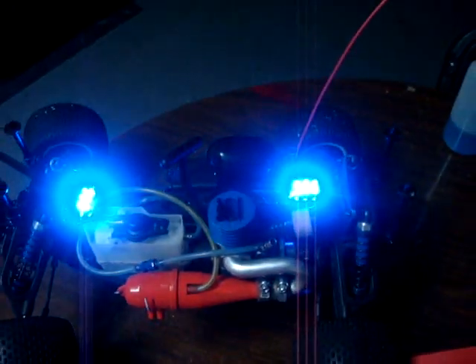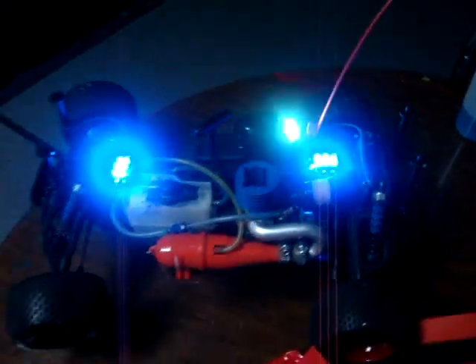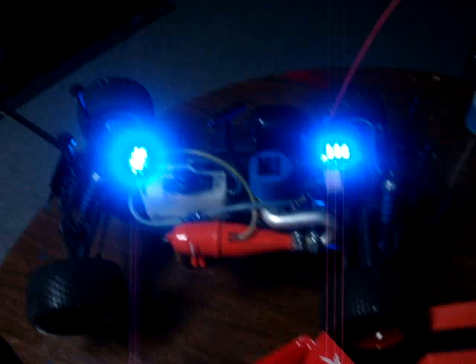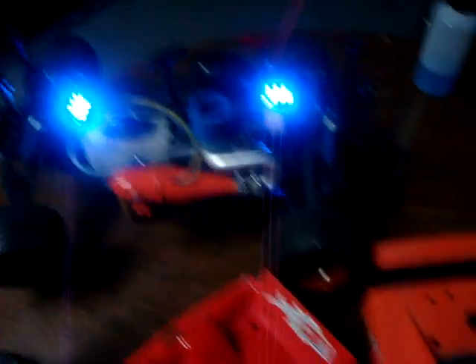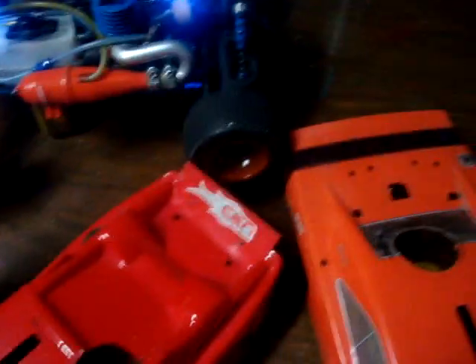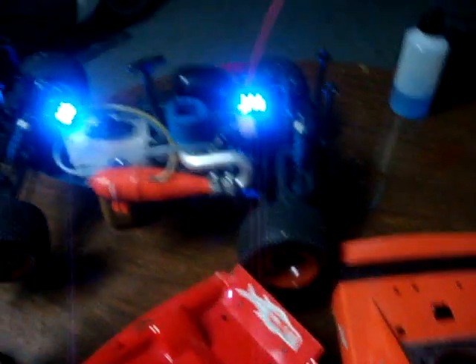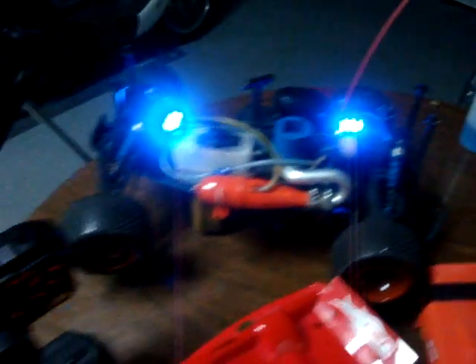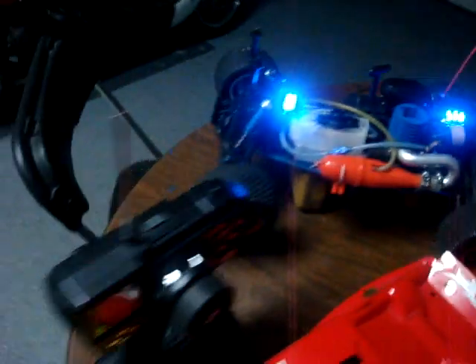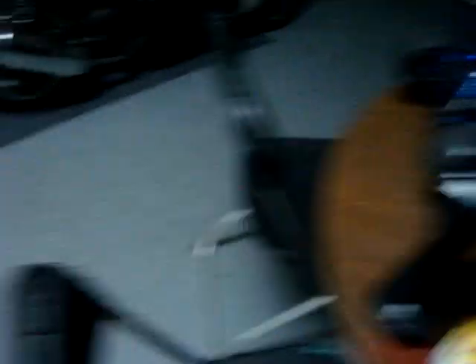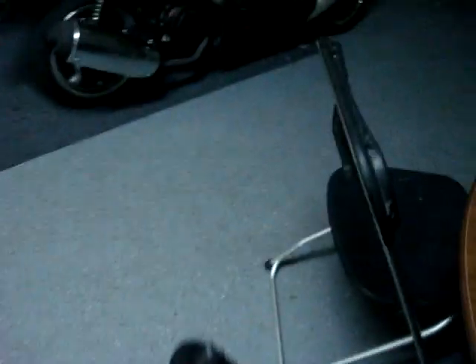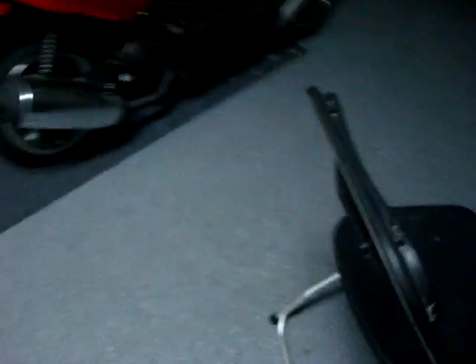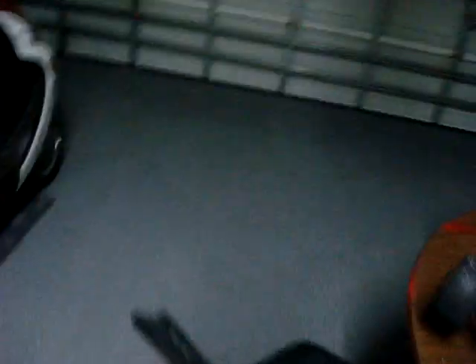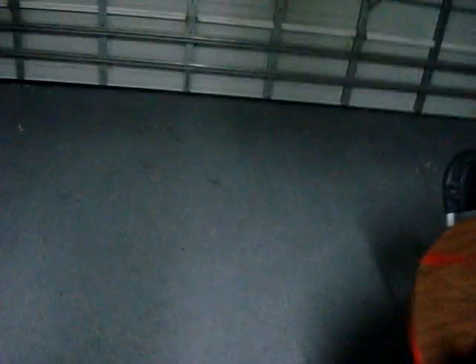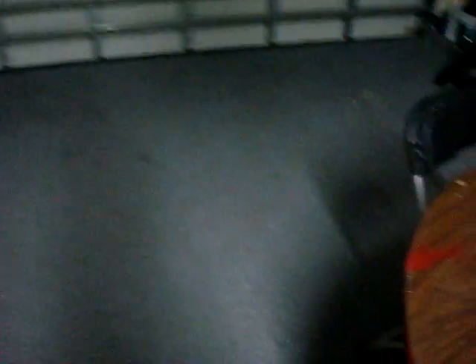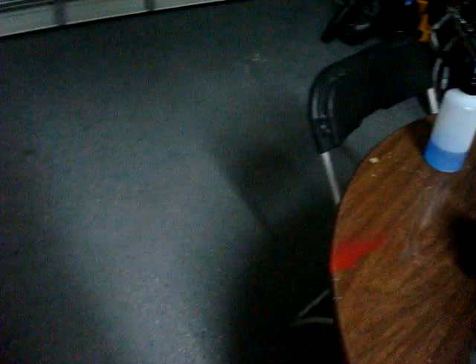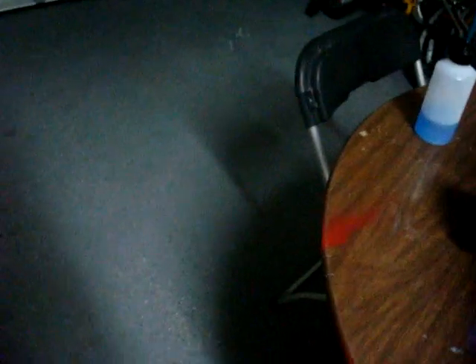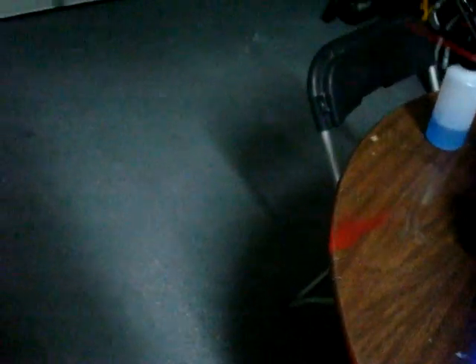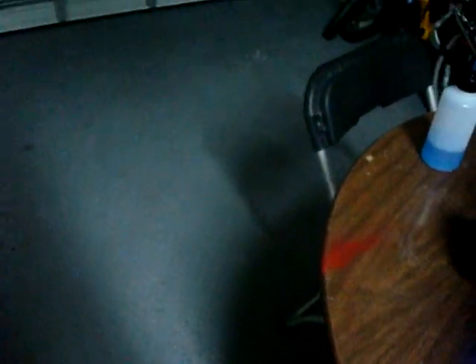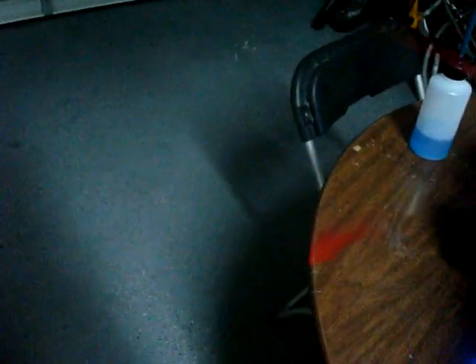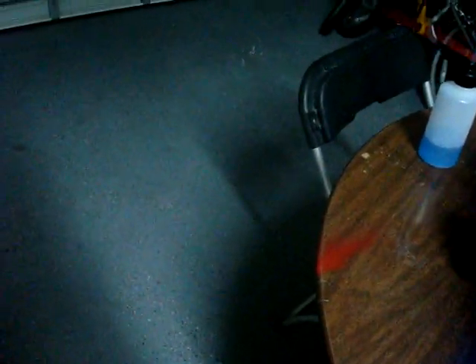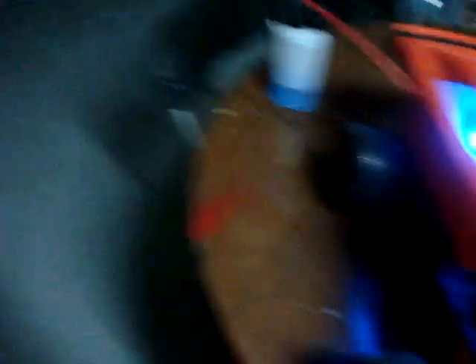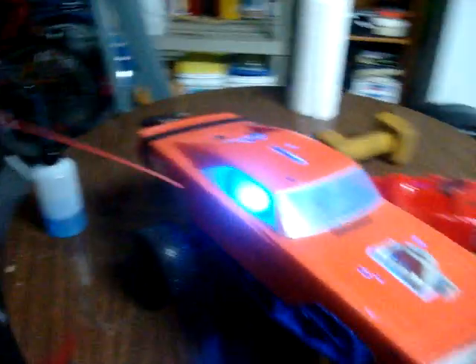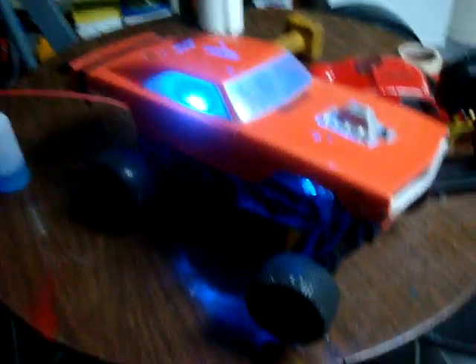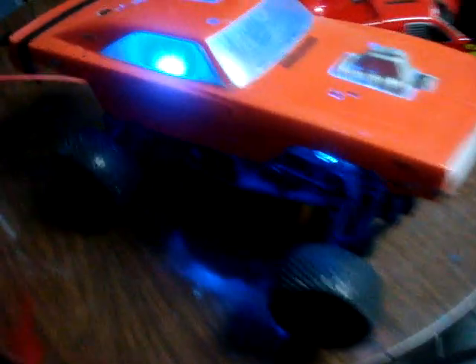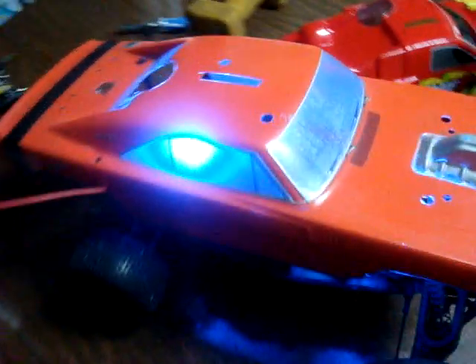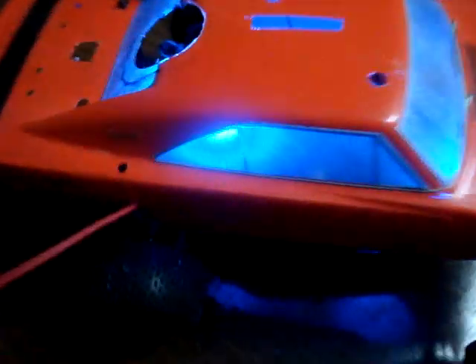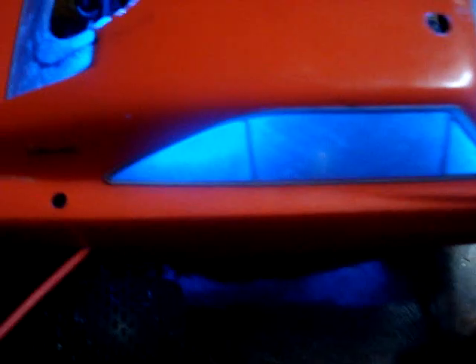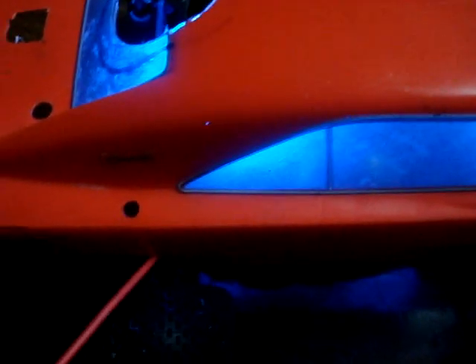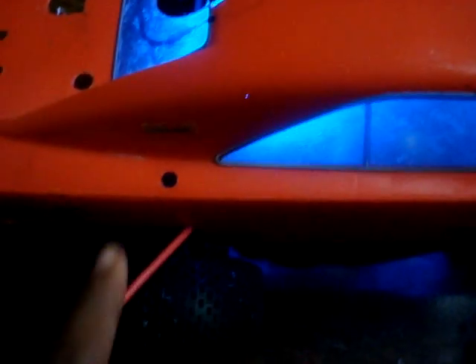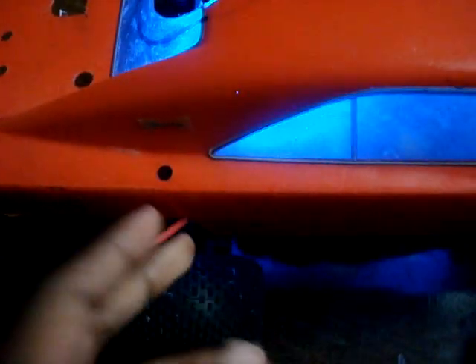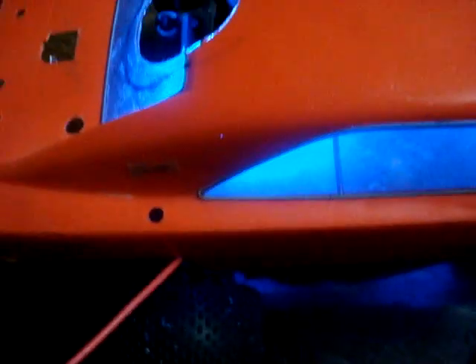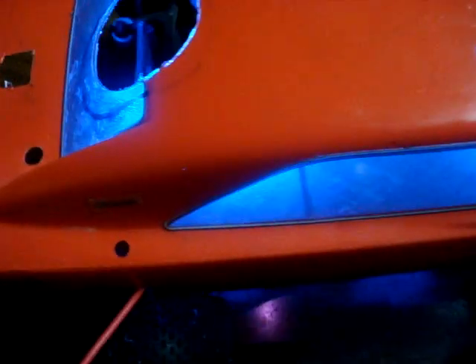Looks pretty cool. Let me just put the body on real quick. It looks pretty cool with the body on — I don't feel like putting it on though.